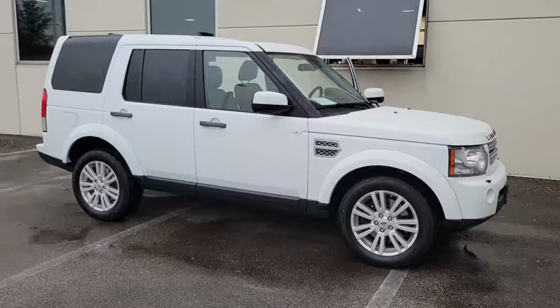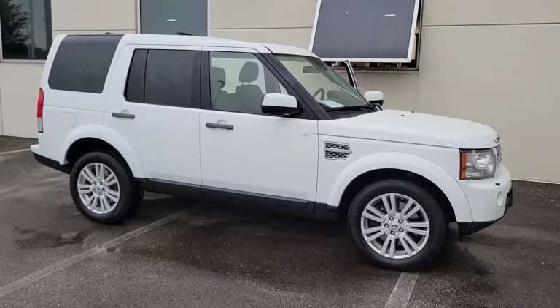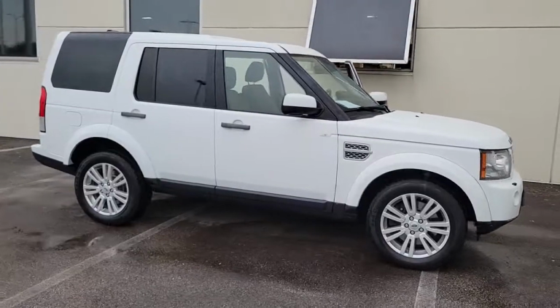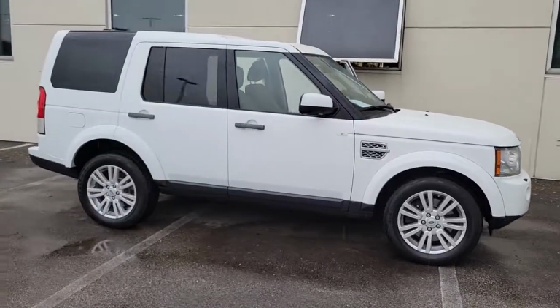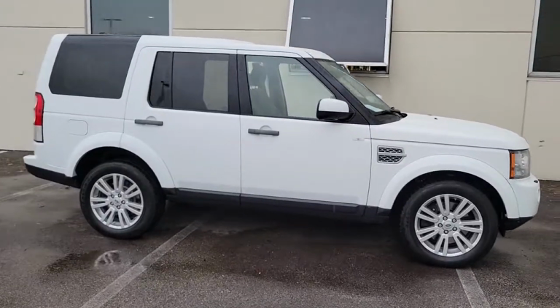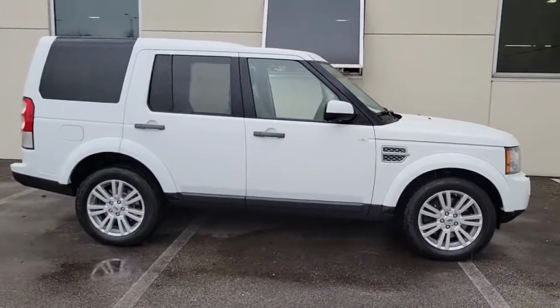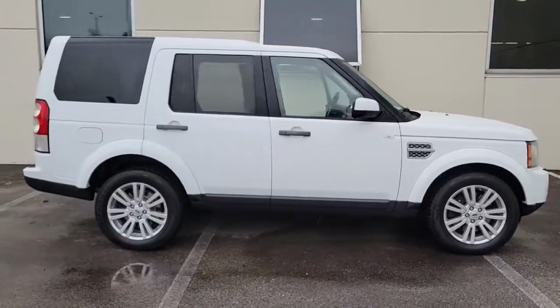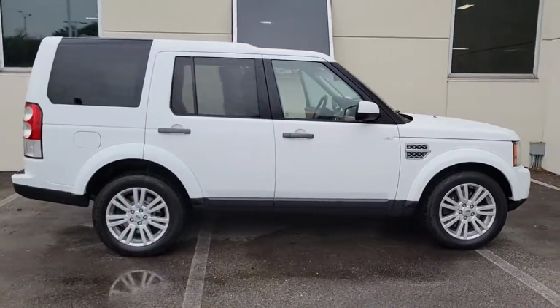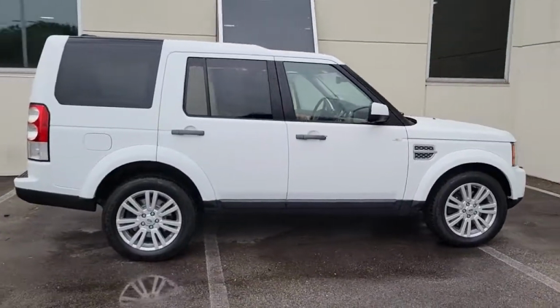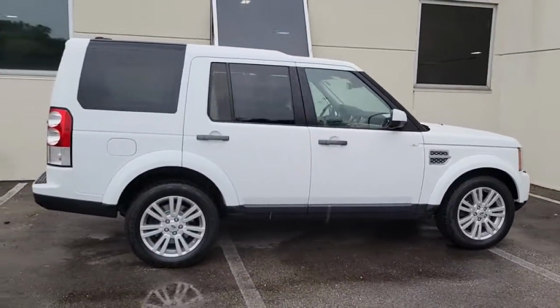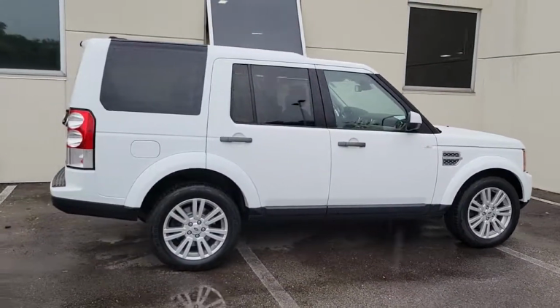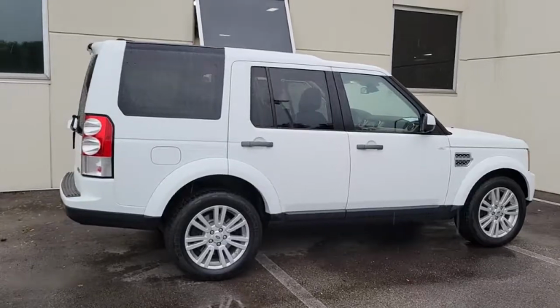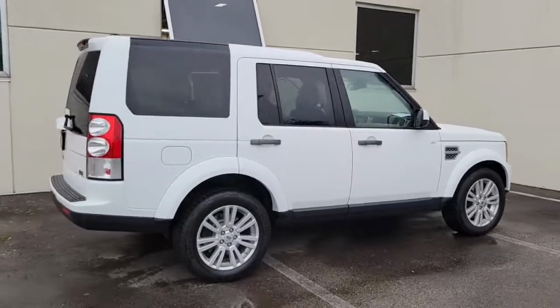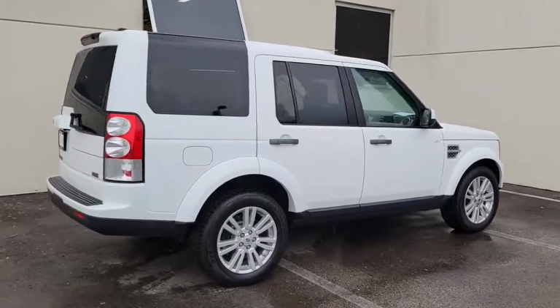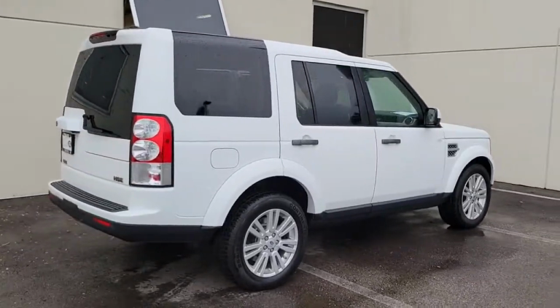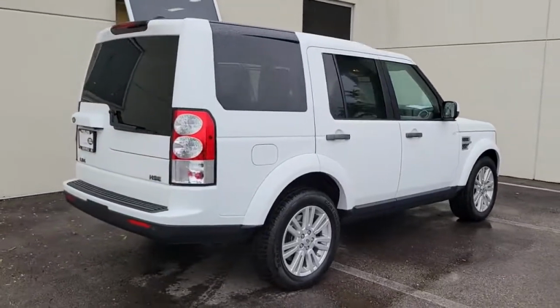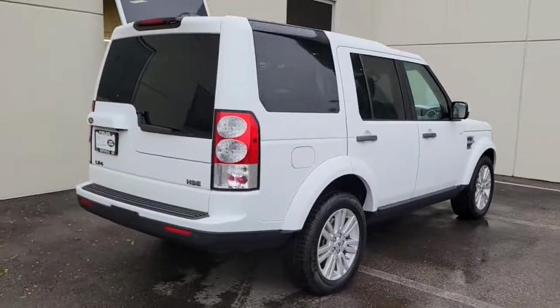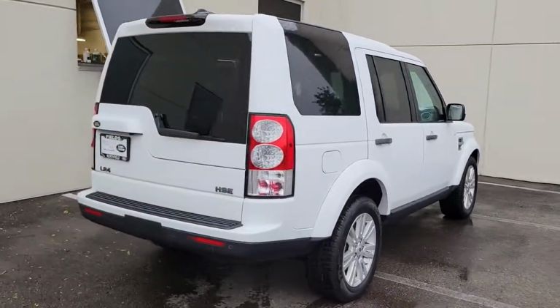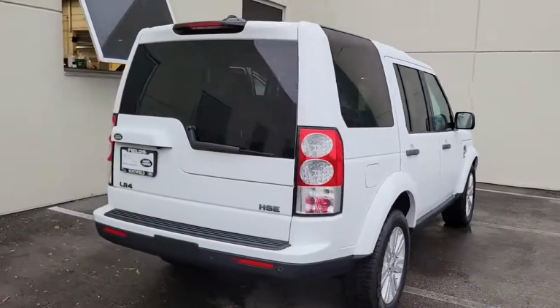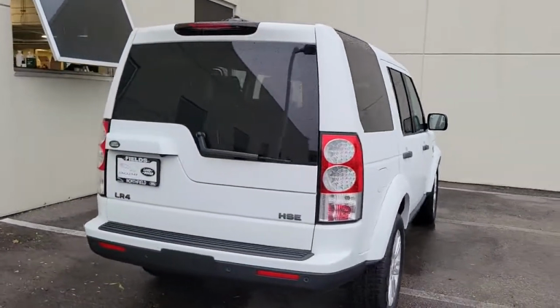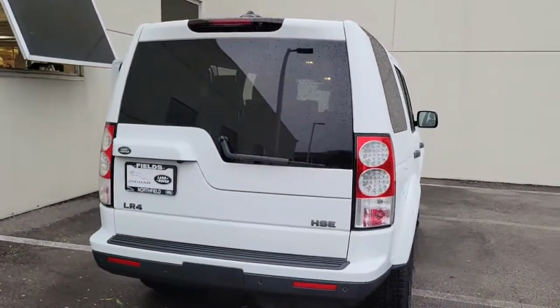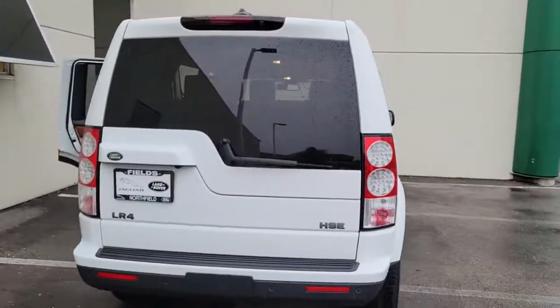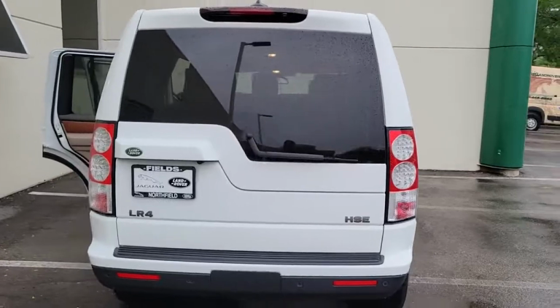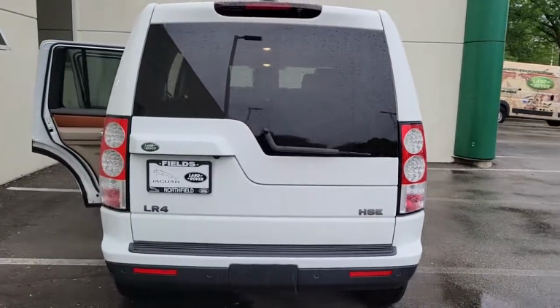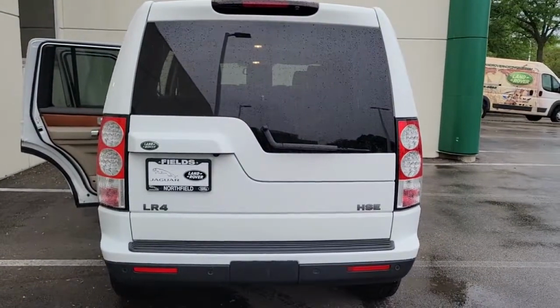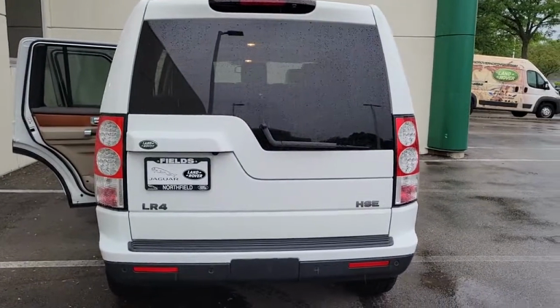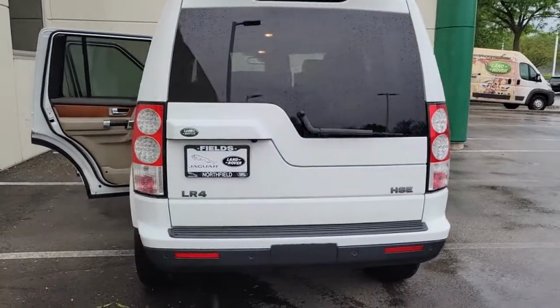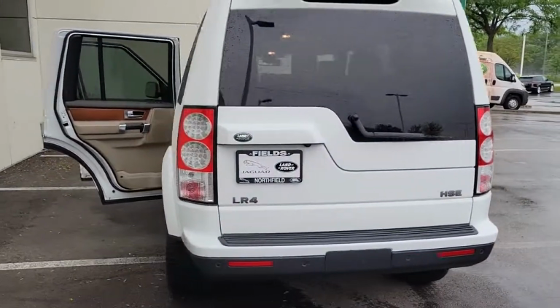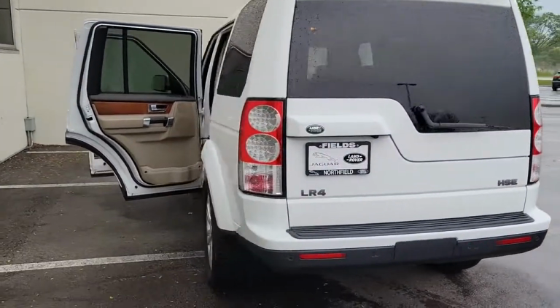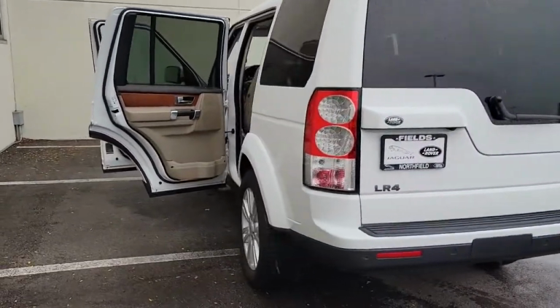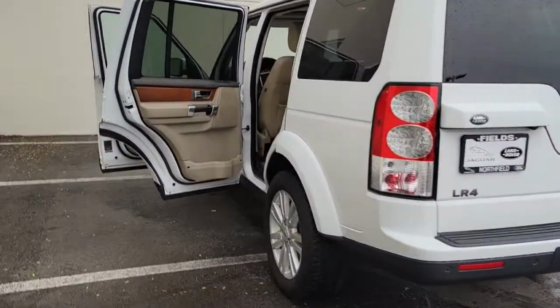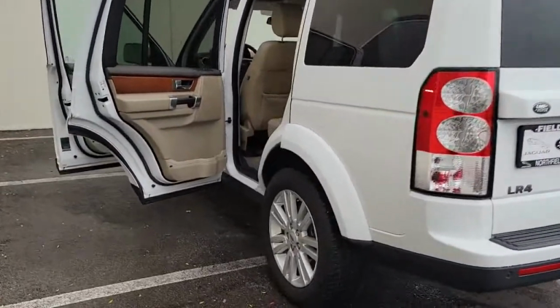Get into the 2011 Land Rover LR4. This vehicle still has fewer than 80,000 miles on the clock, so it won't last long. Prepare to take your driving pleasure to new heights and enjoy the best of modern efficiency and style.